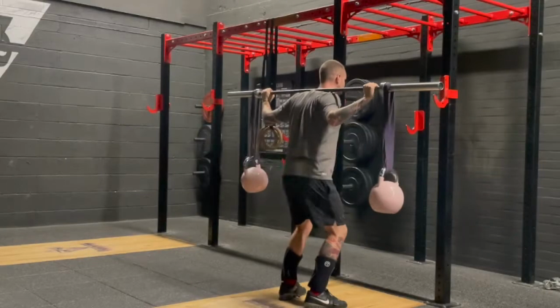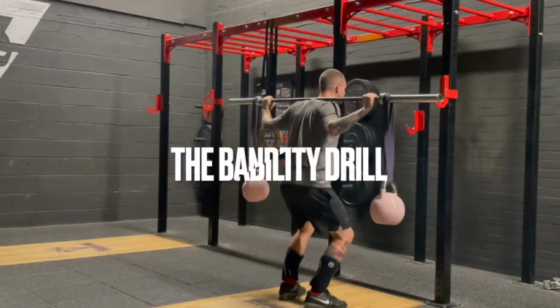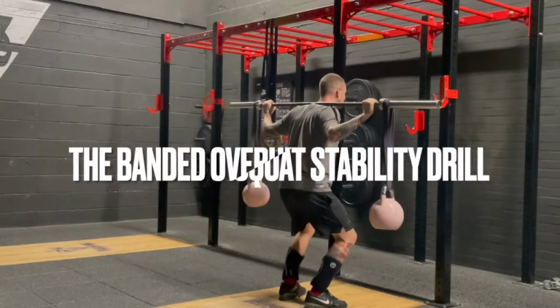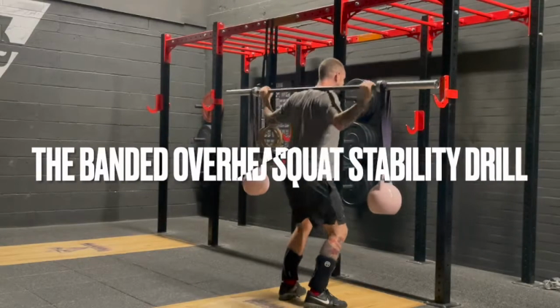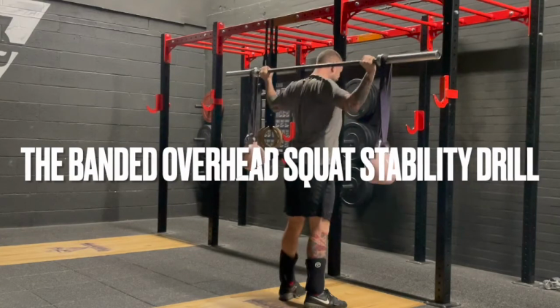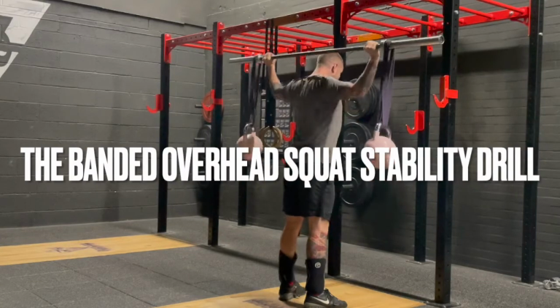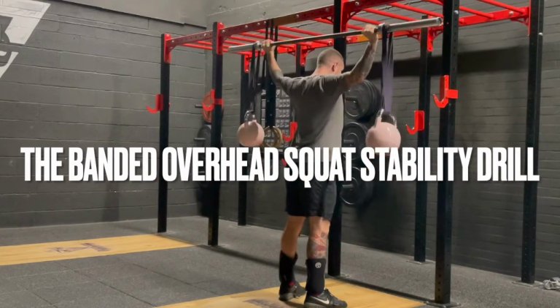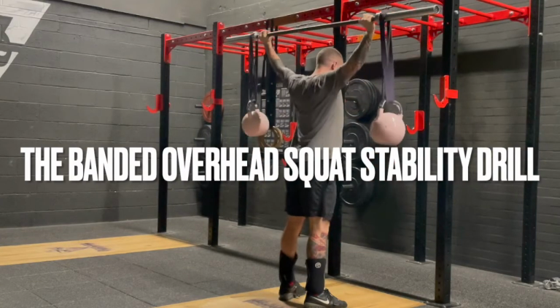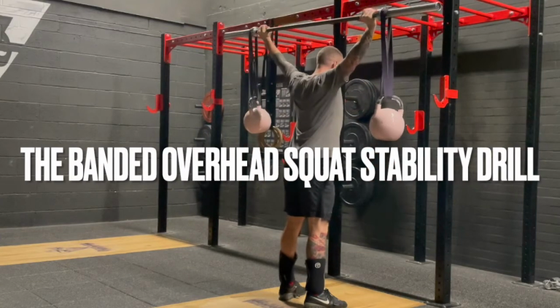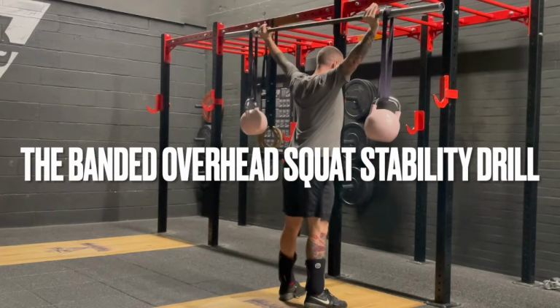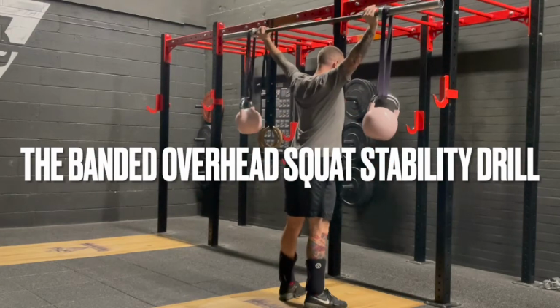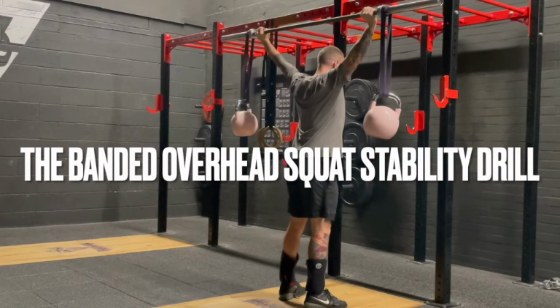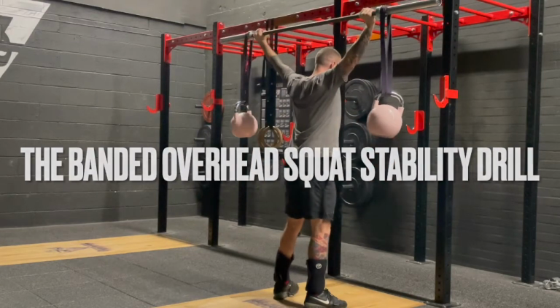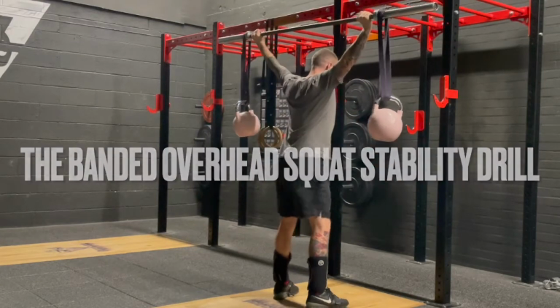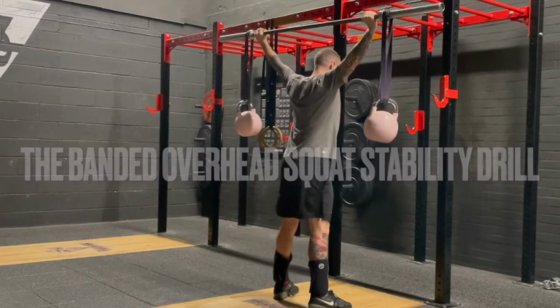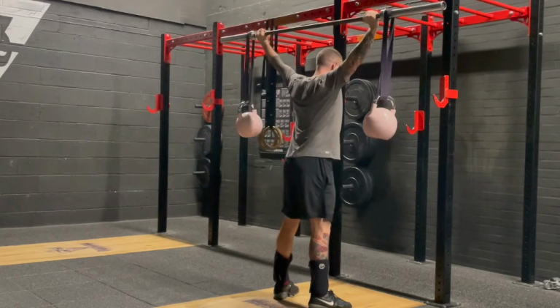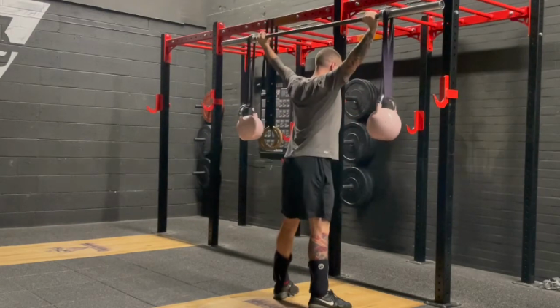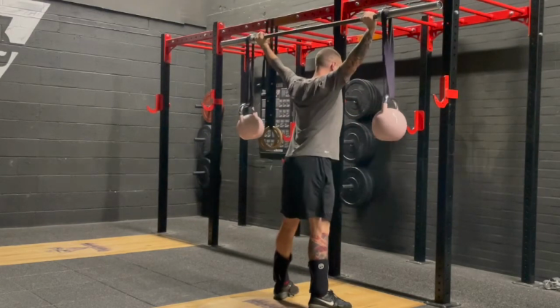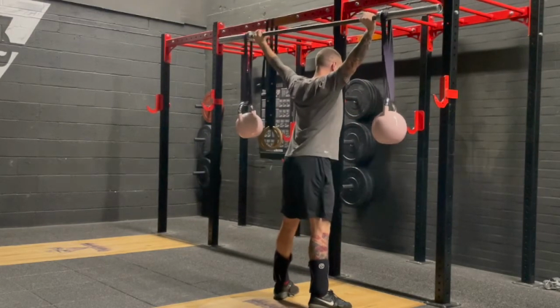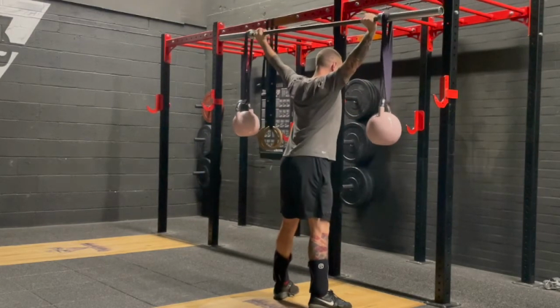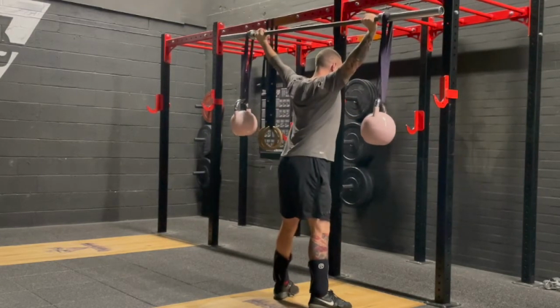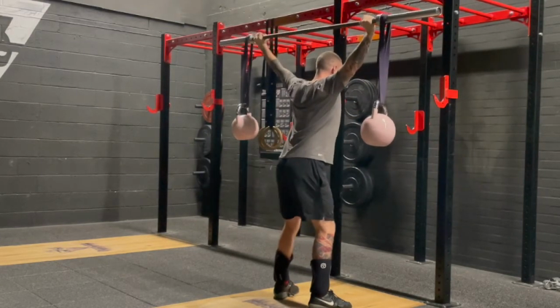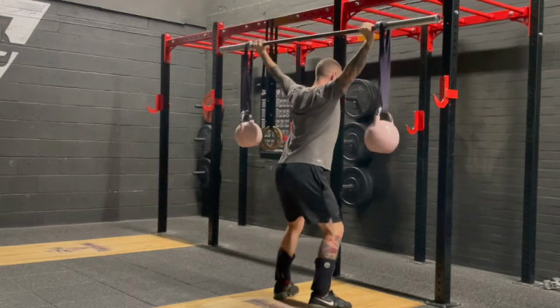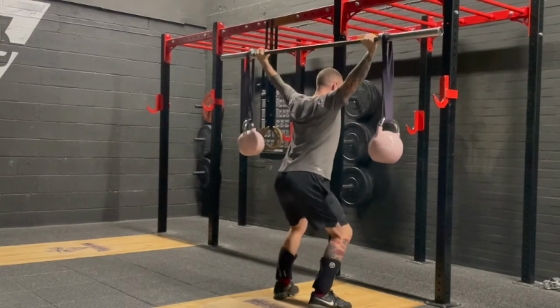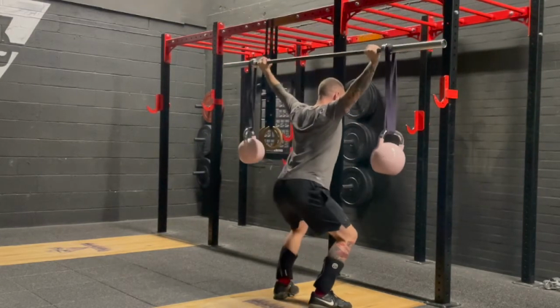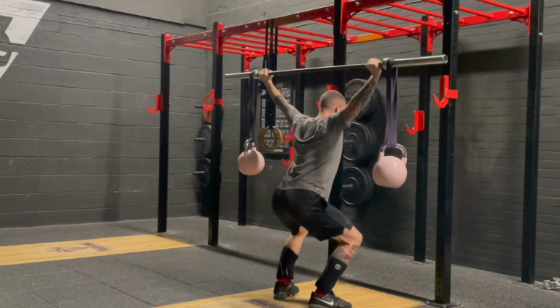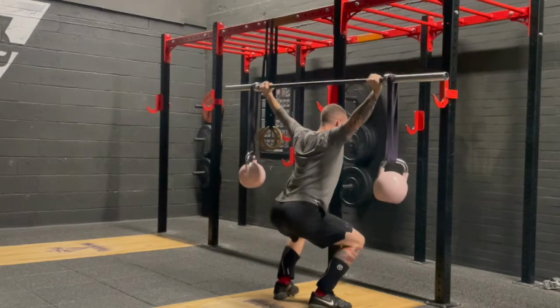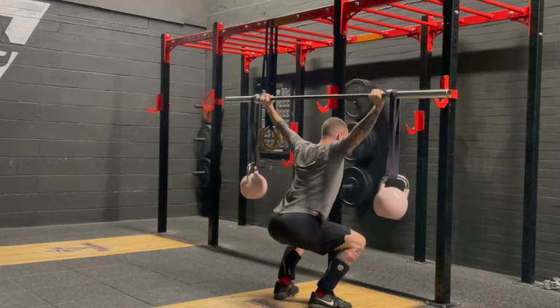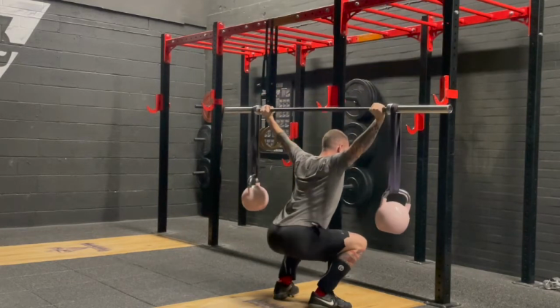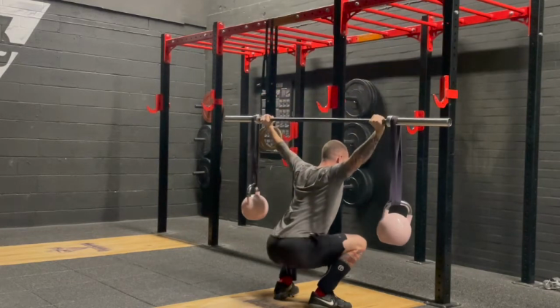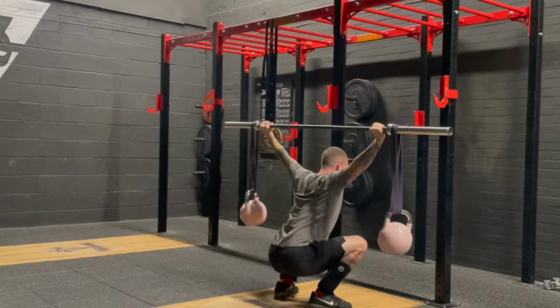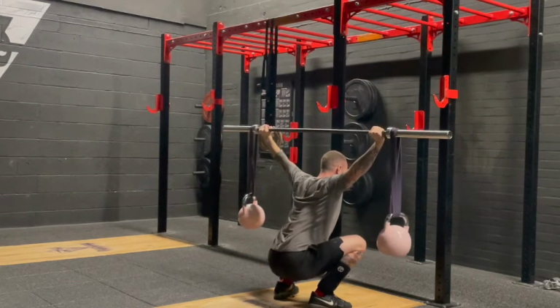The banded overhead squat stability drill — I'm going to run through a few of the key performance aspects of this, why we'd use it, how to implement it, and how to set it up.